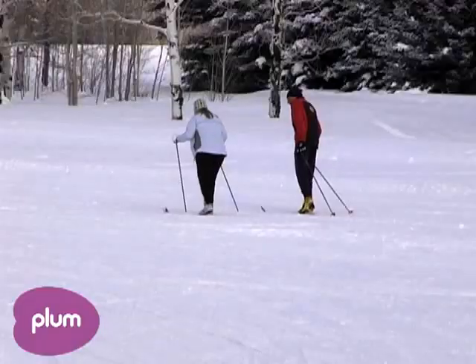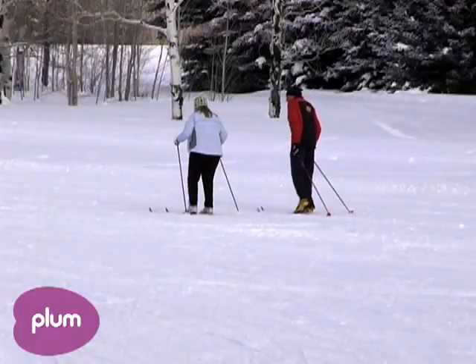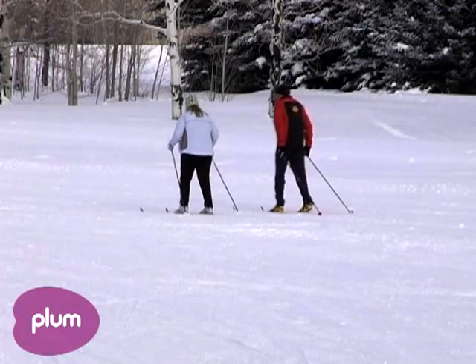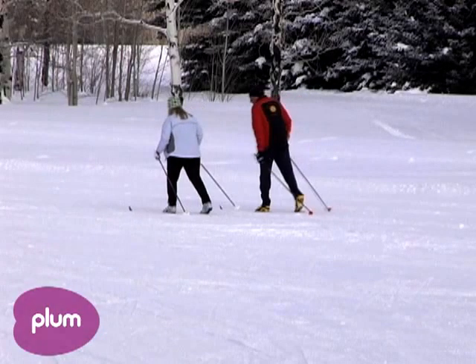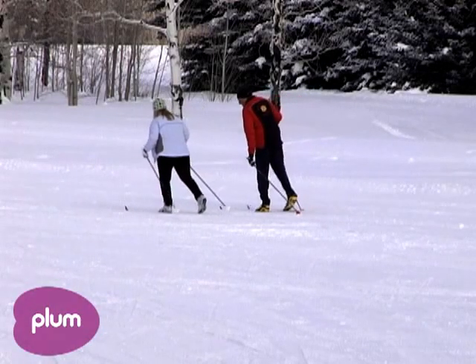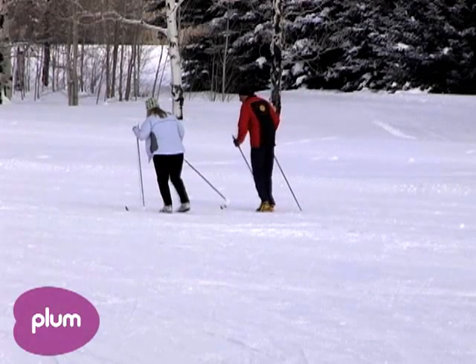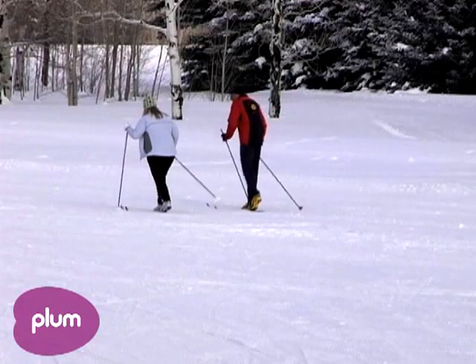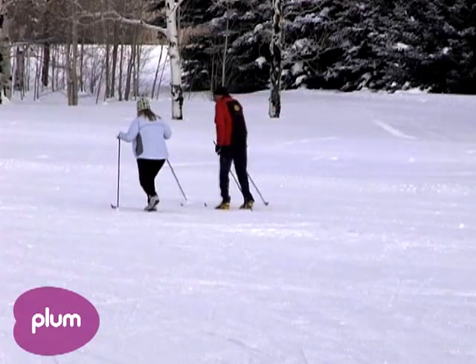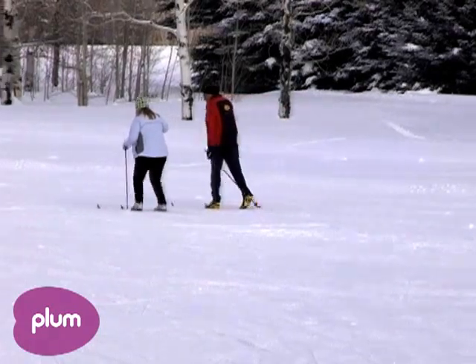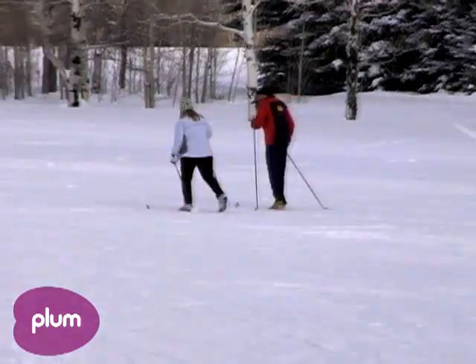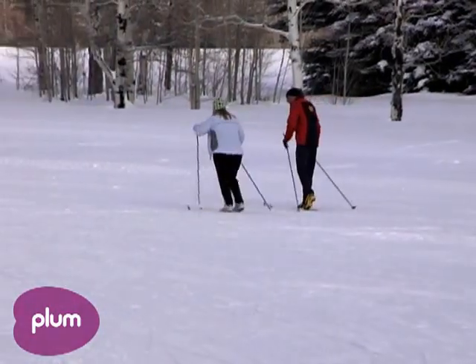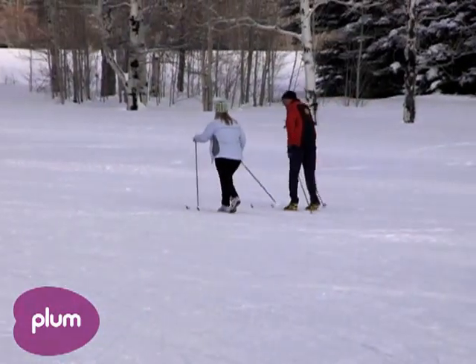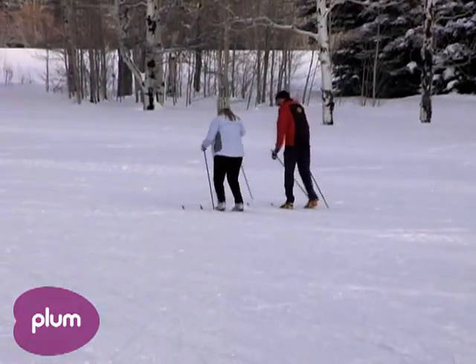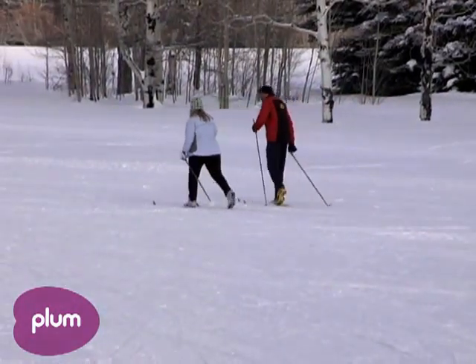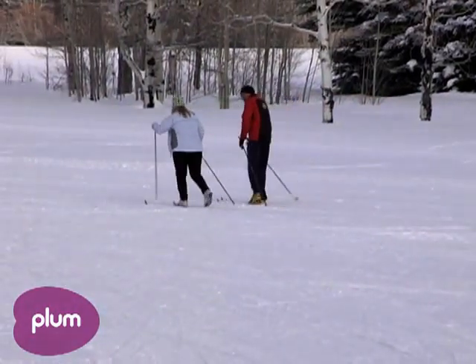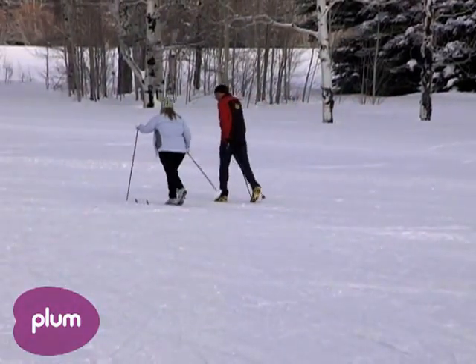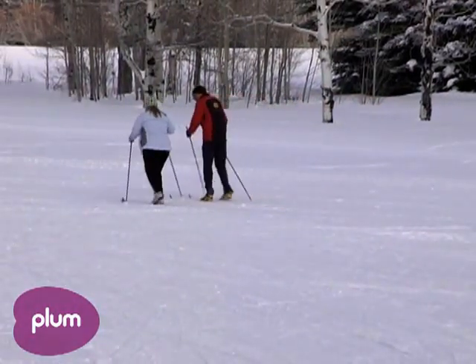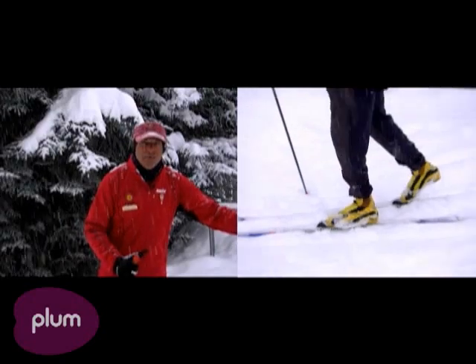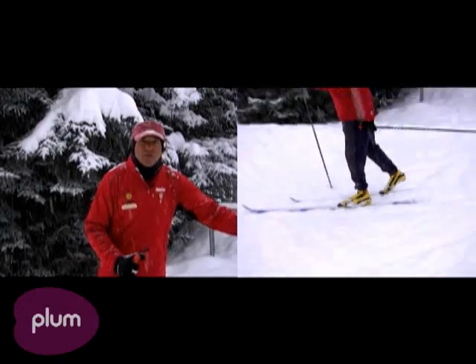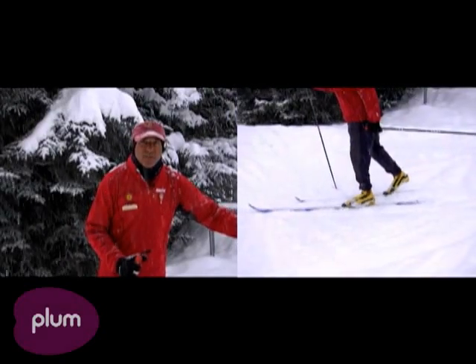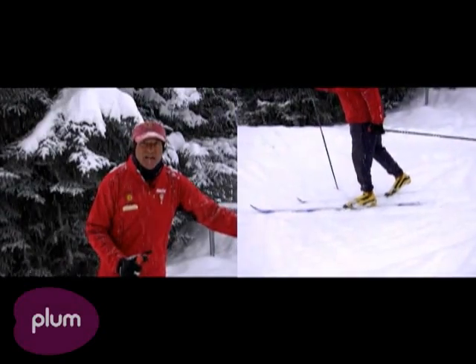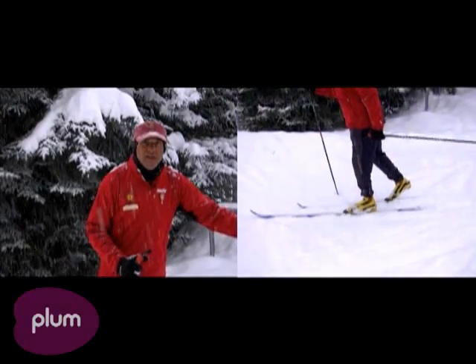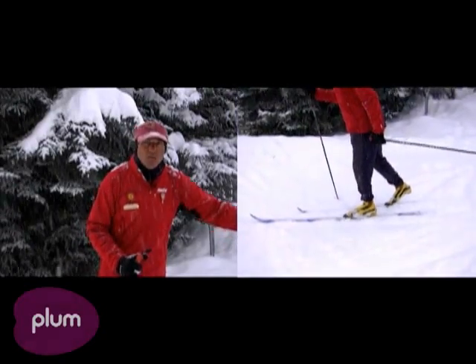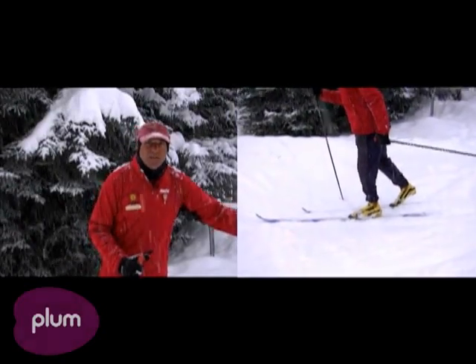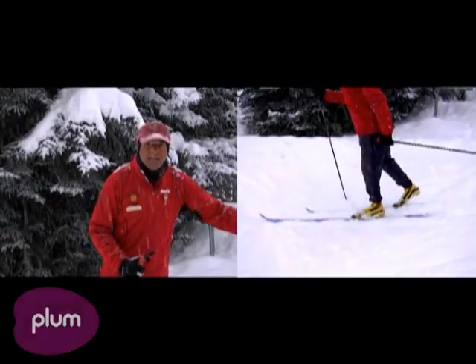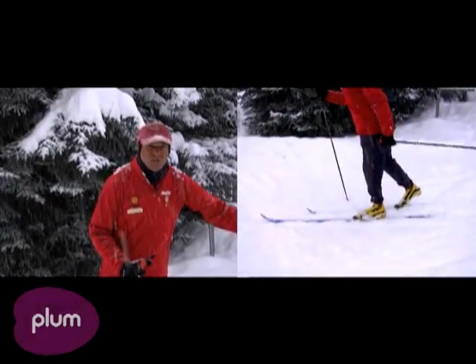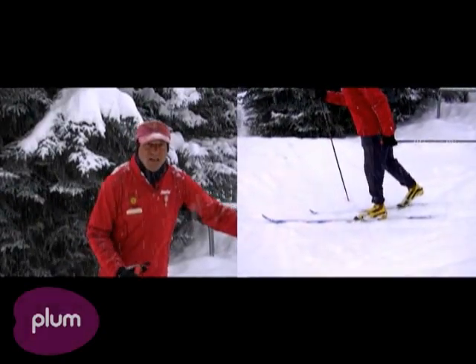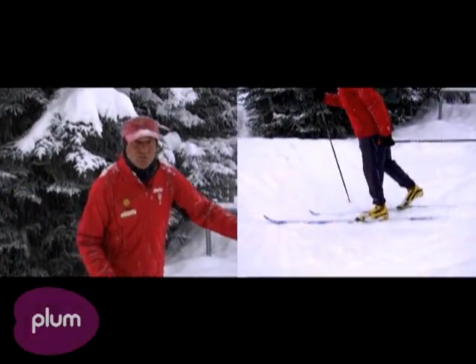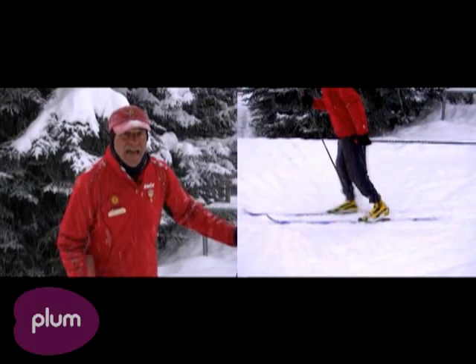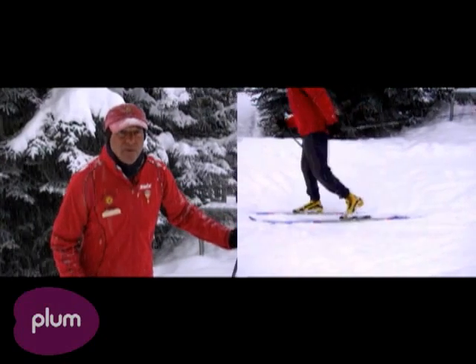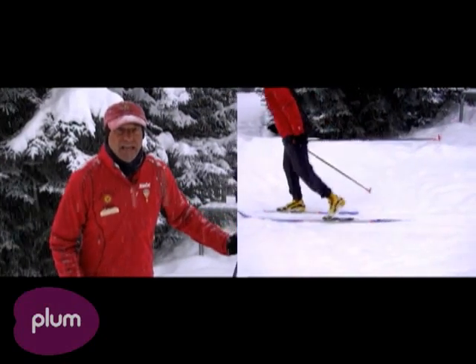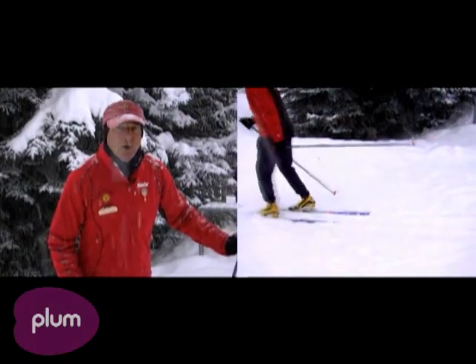One of the important things to remember is that we need to have all of our weight forward on our front ski as we step down, as if we were squishing a bug. And then we're going to let that back leg swing through as if we were kicking a ball.